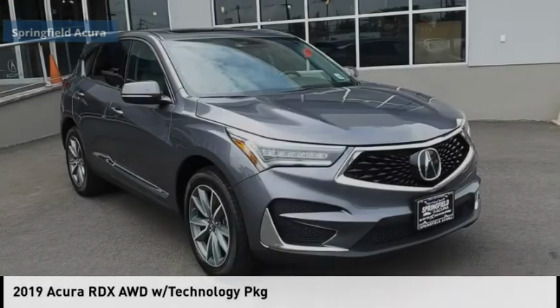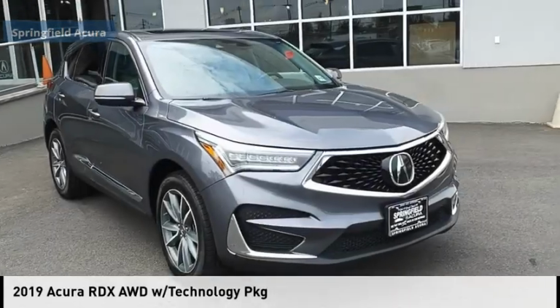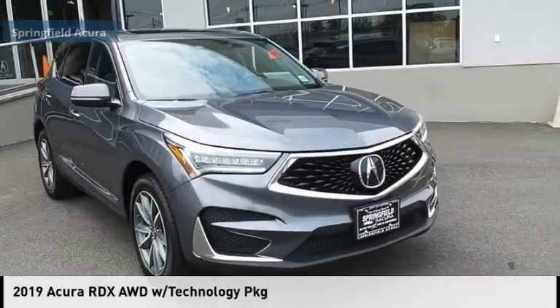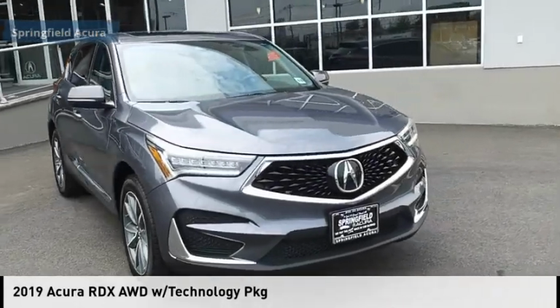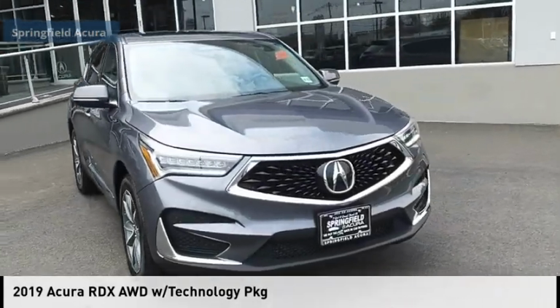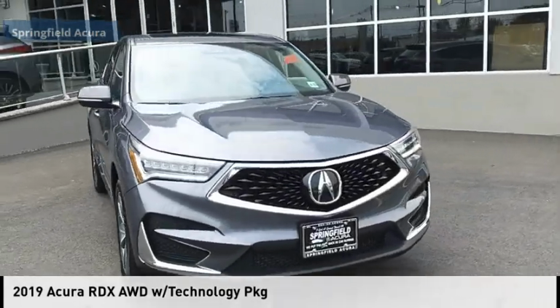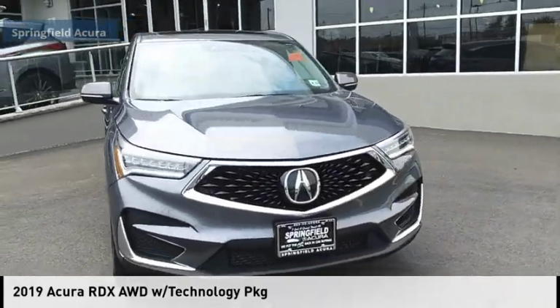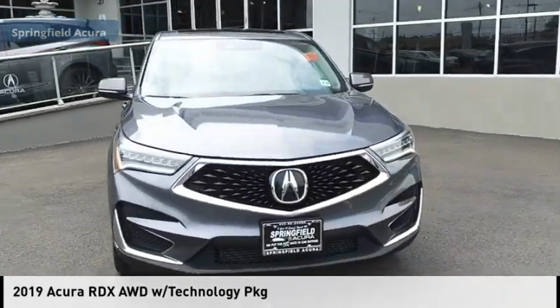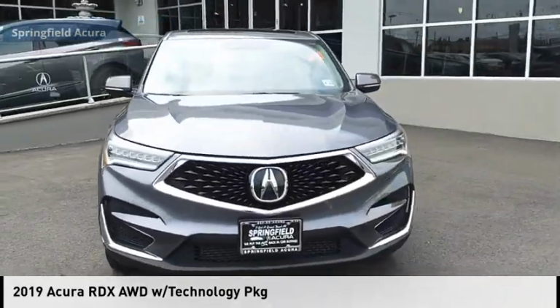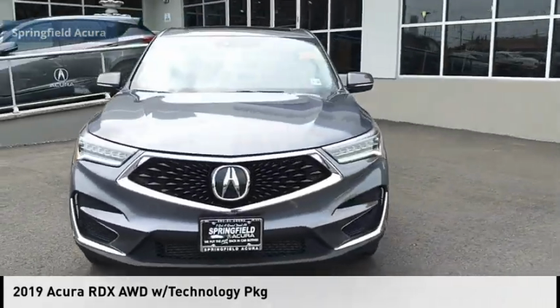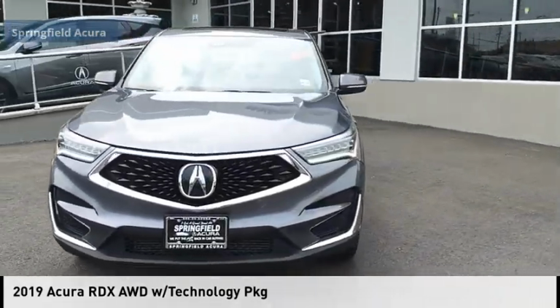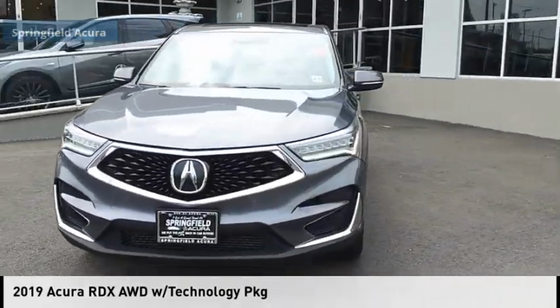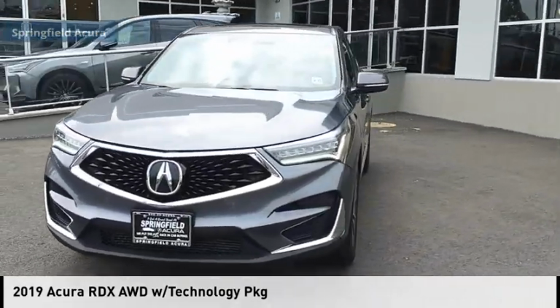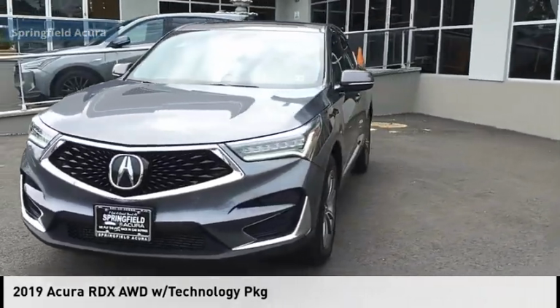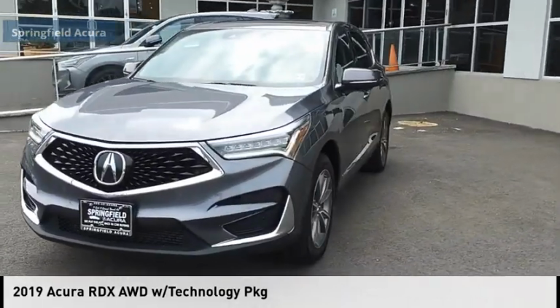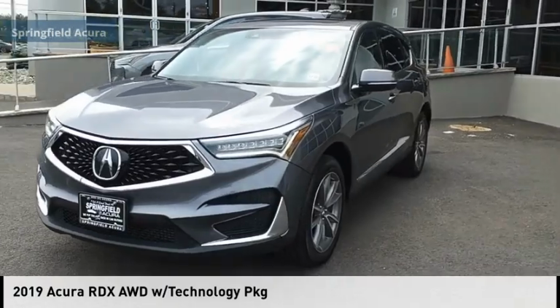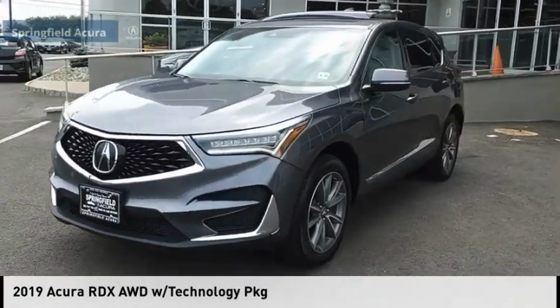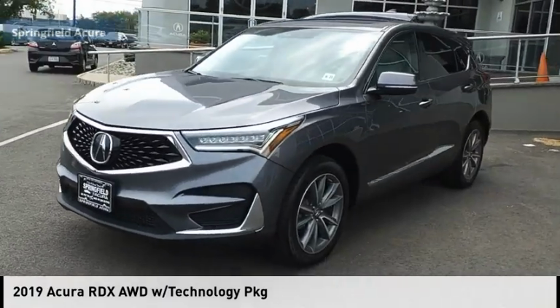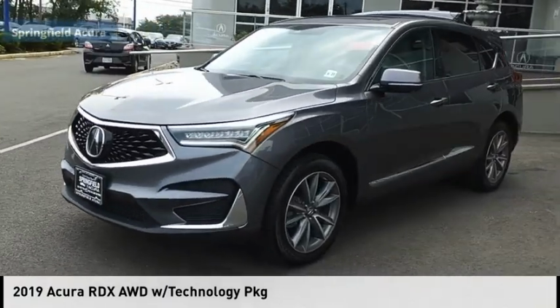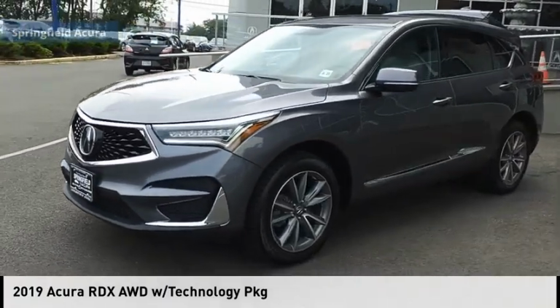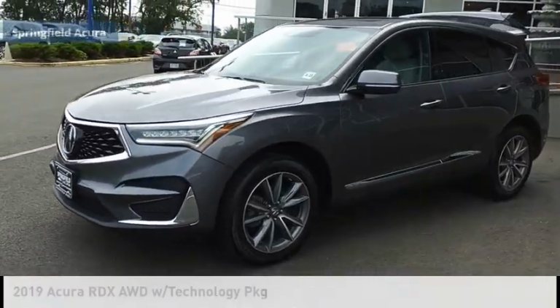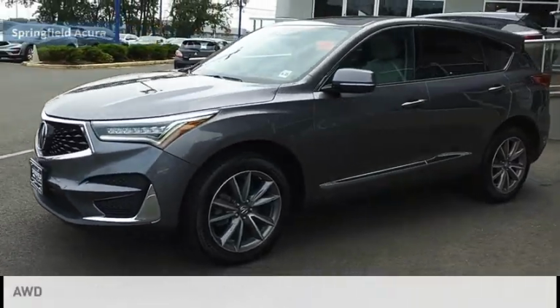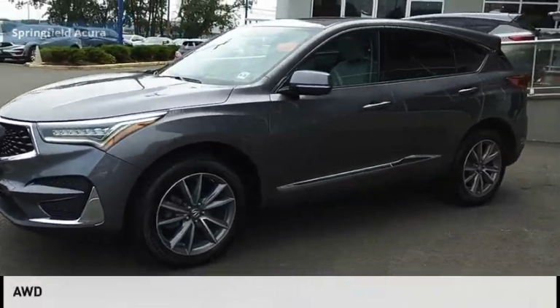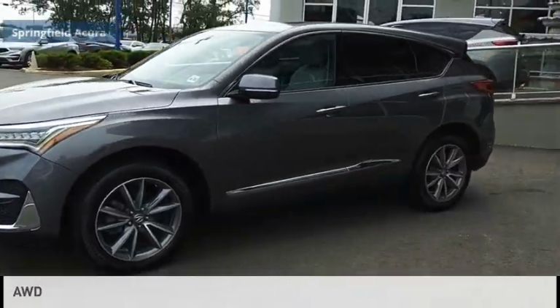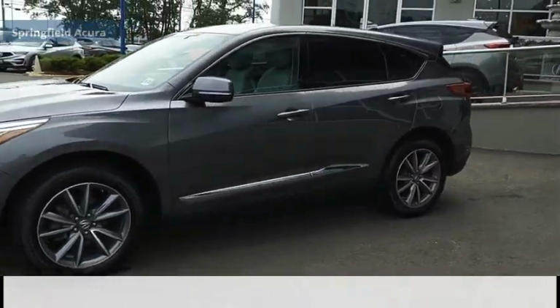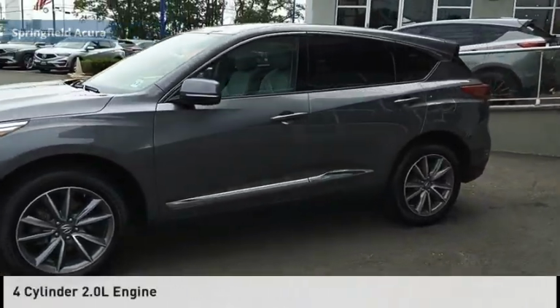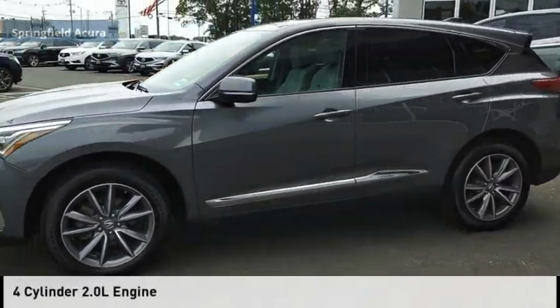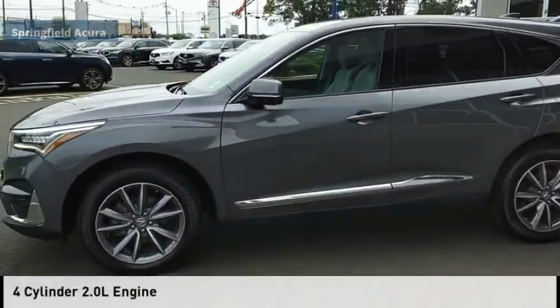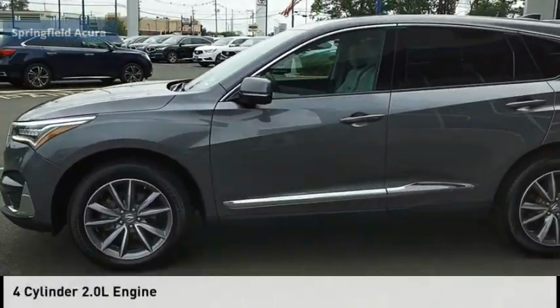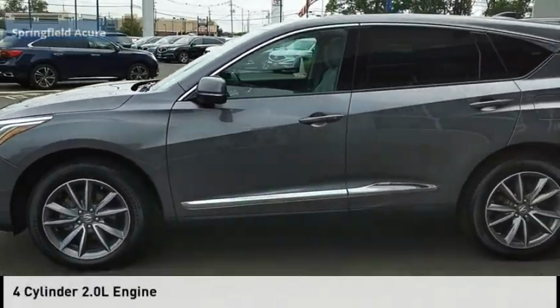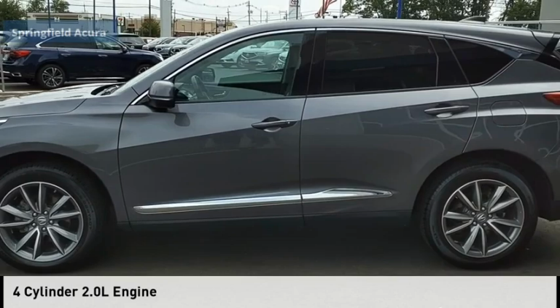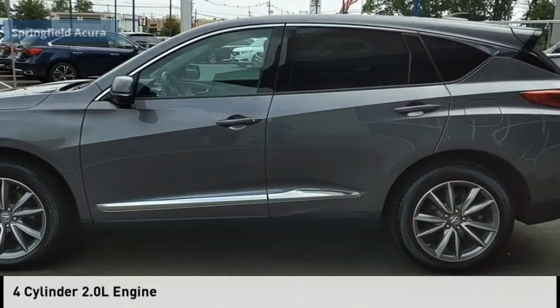Looking for the right vehicle? Check out the 2019 RDX. This vehicle is powered by an all-wheel drive, four-cylinder, 2.0 liter engine.